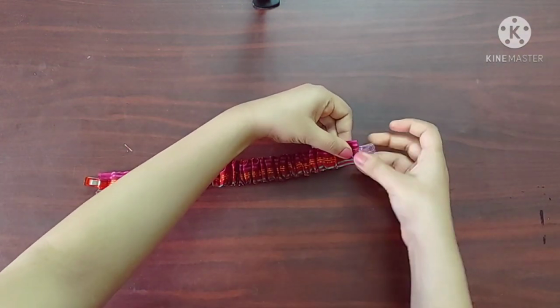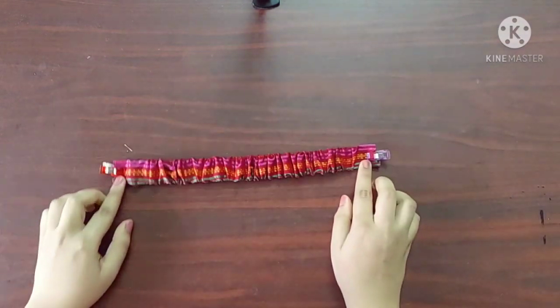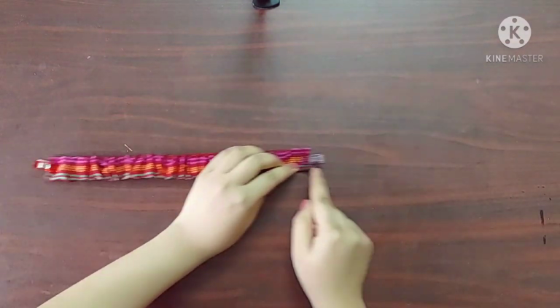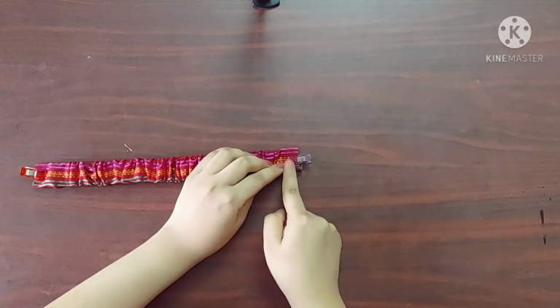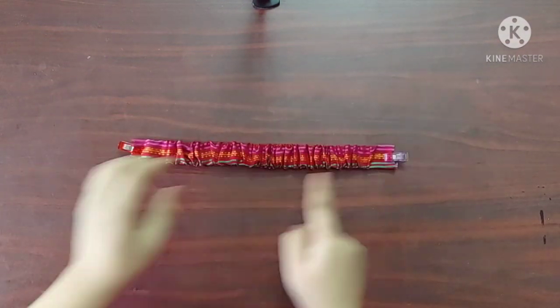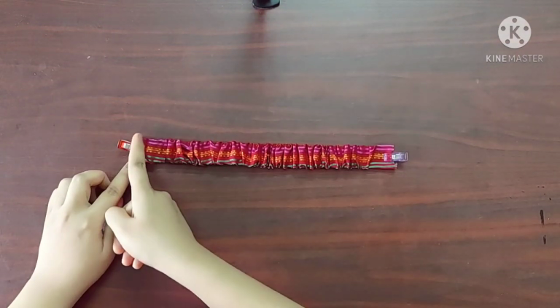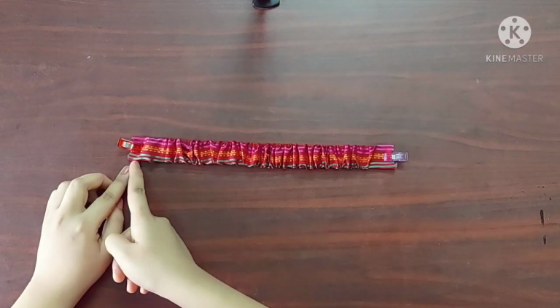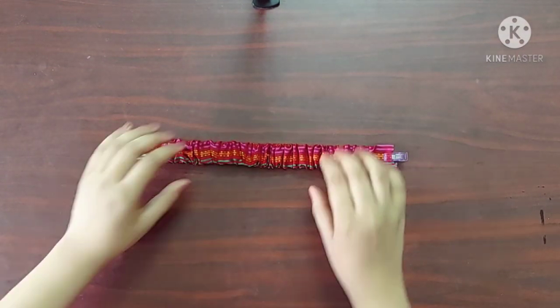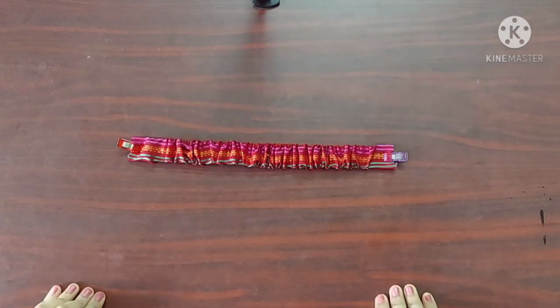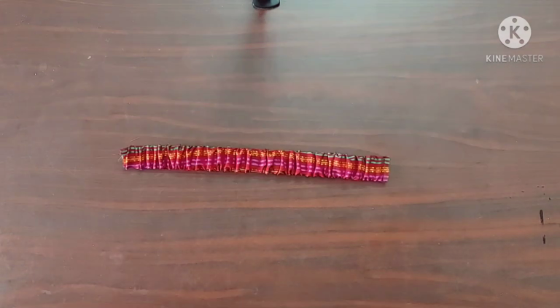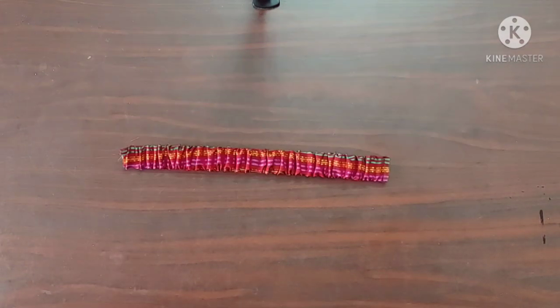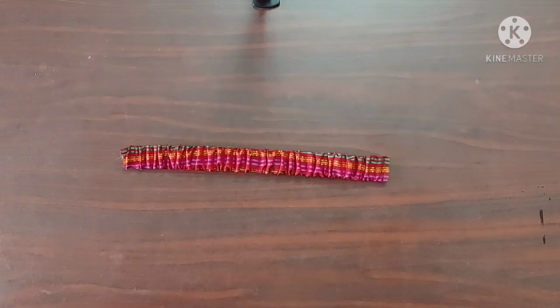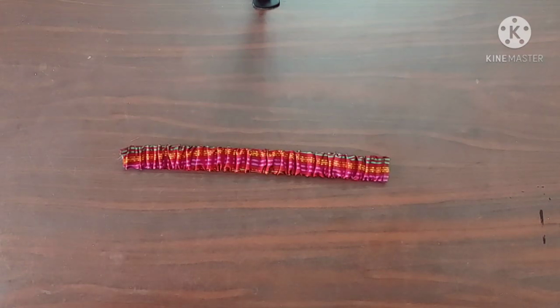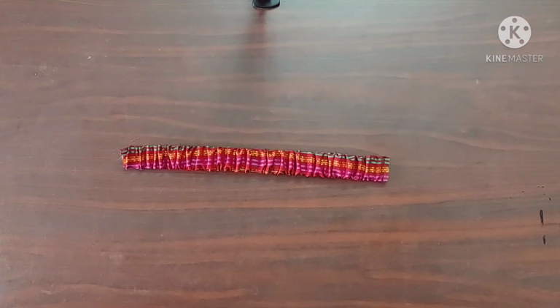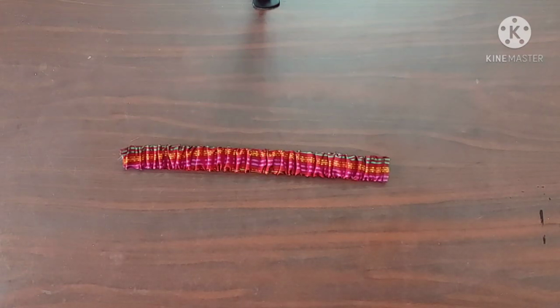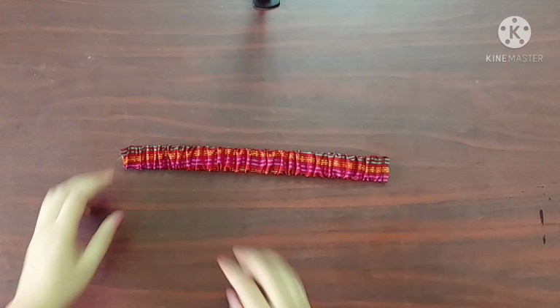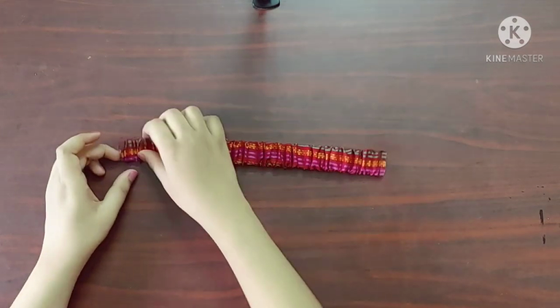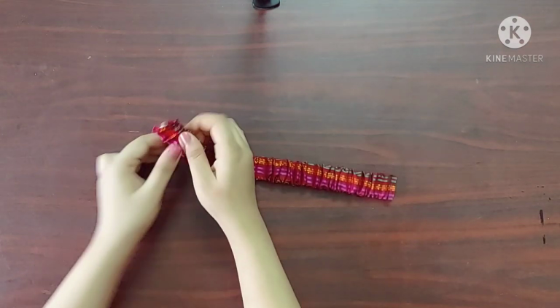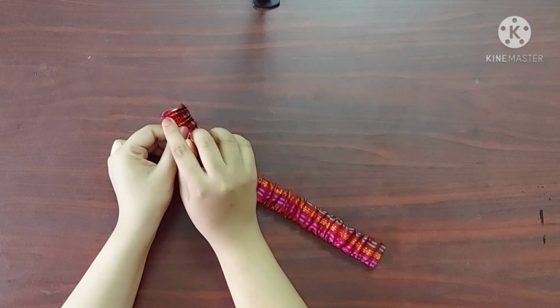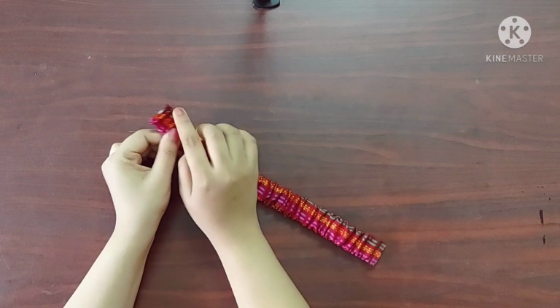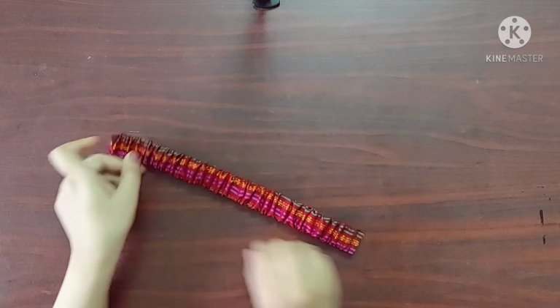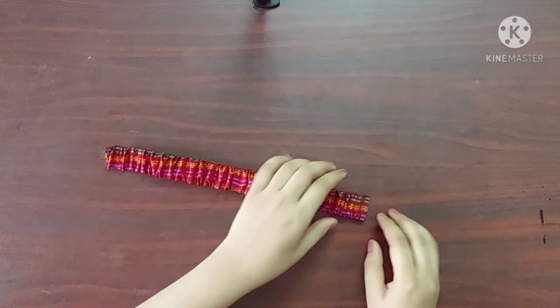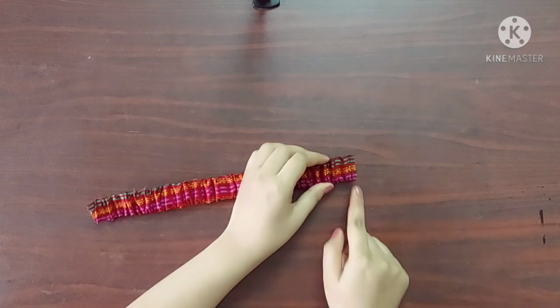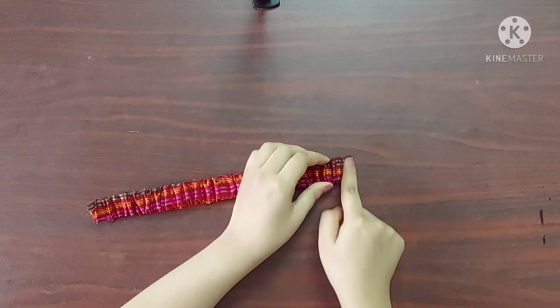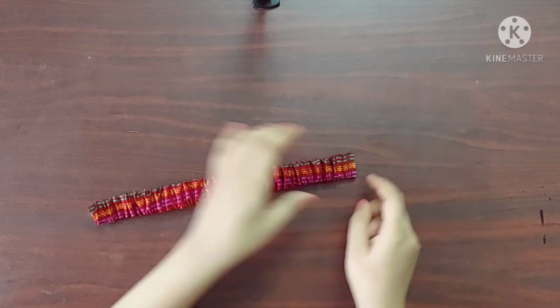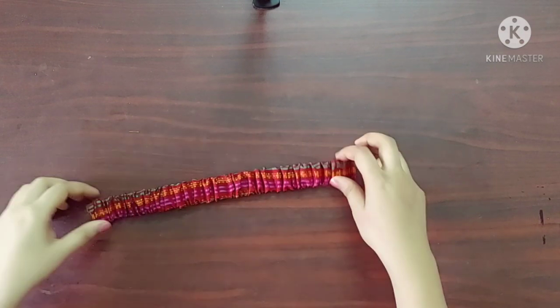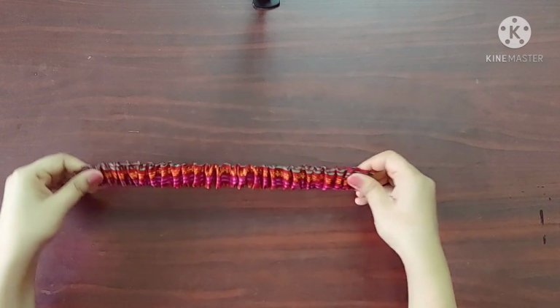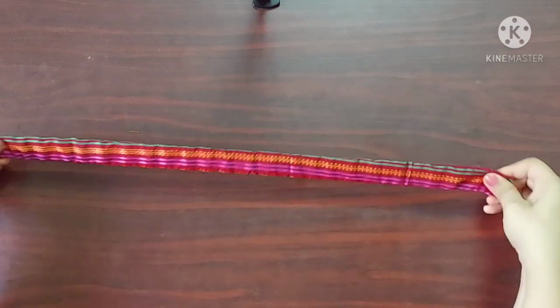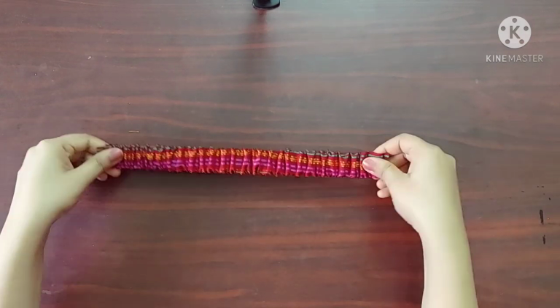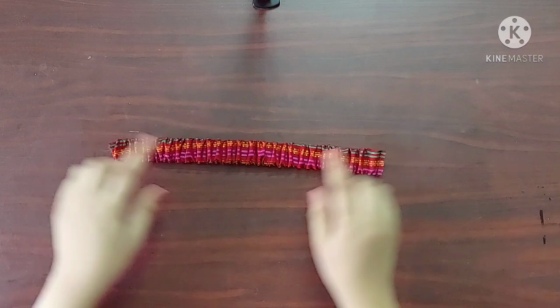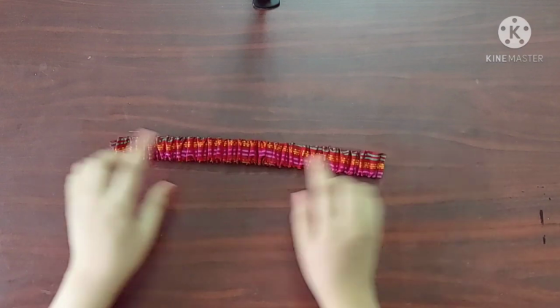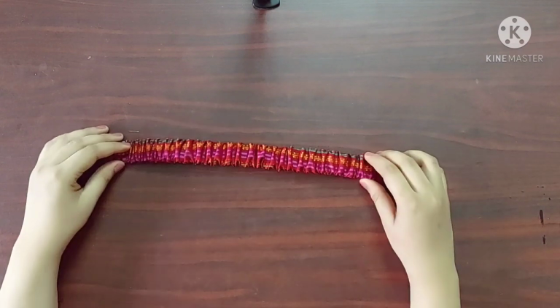Now I'll give a straight stitch at the ends. Once done, I'm going to pull the elastic such that the fabric is equally distributed on the elastic. I'm going to do the same thing for the other handle as well. Now I'll pull the right side of the bag outwards.